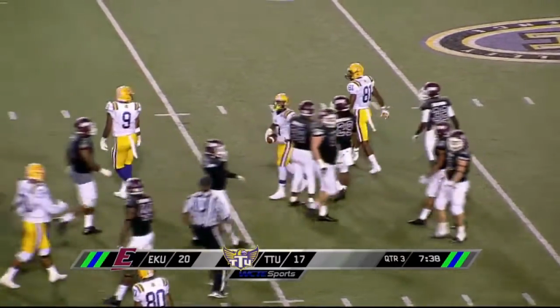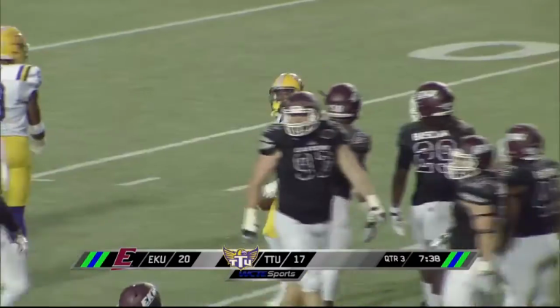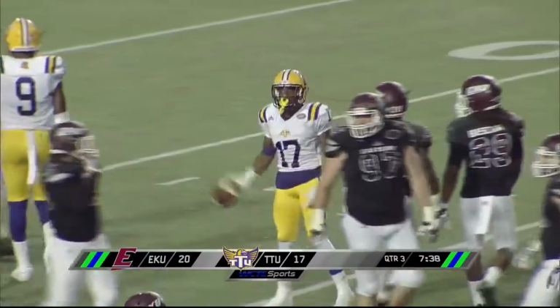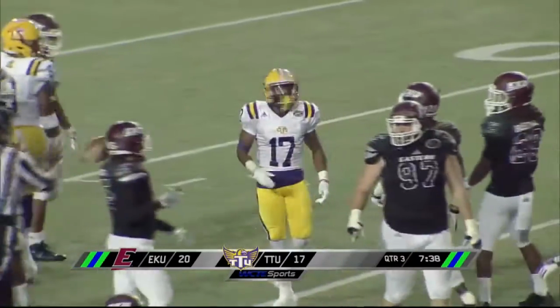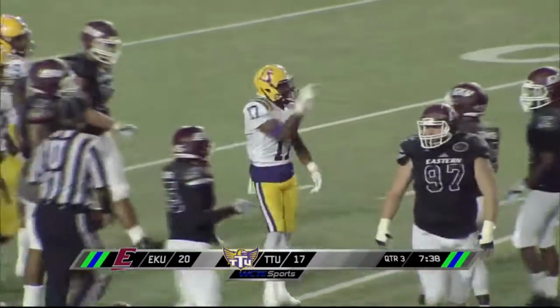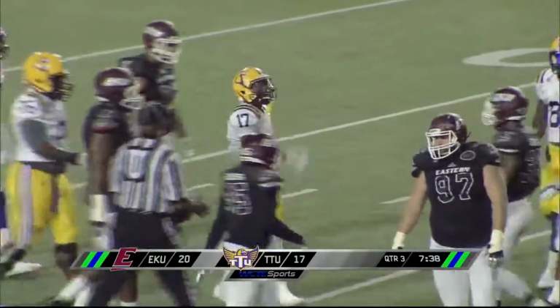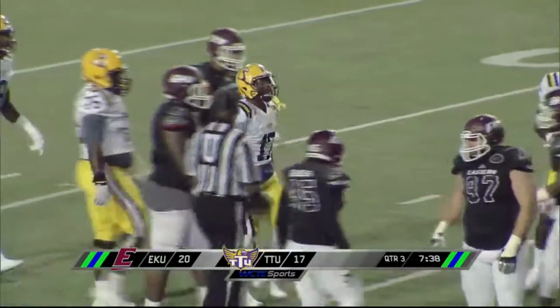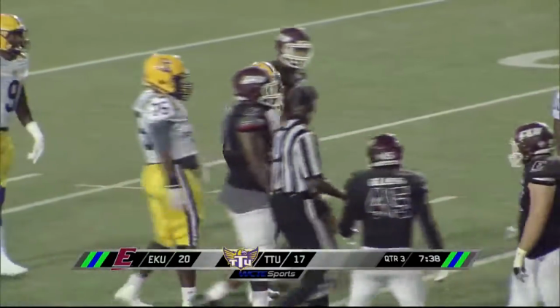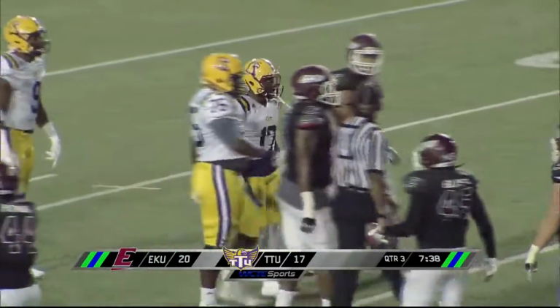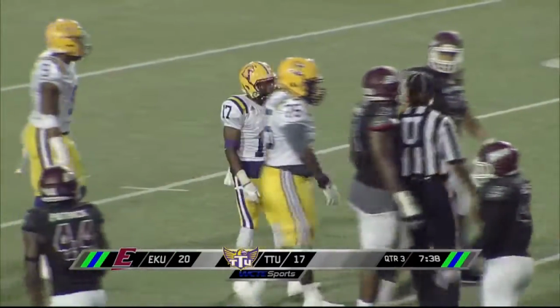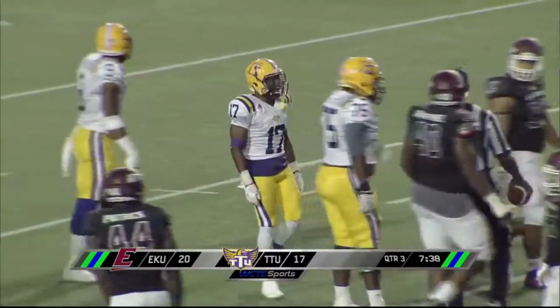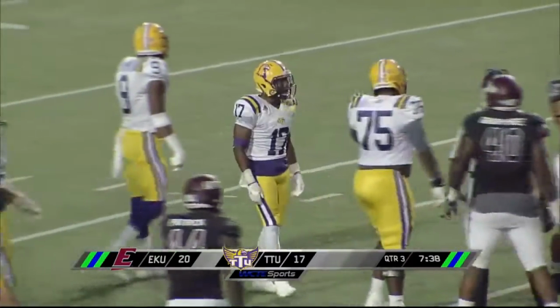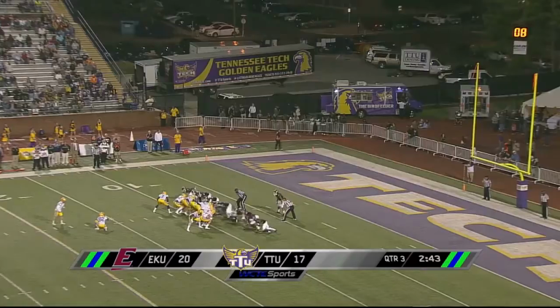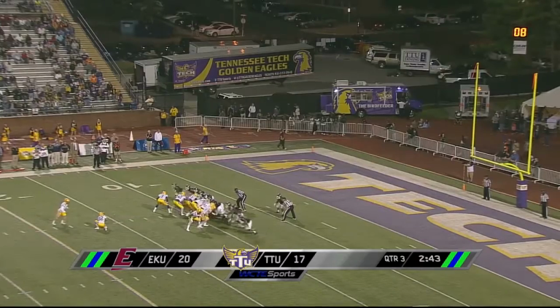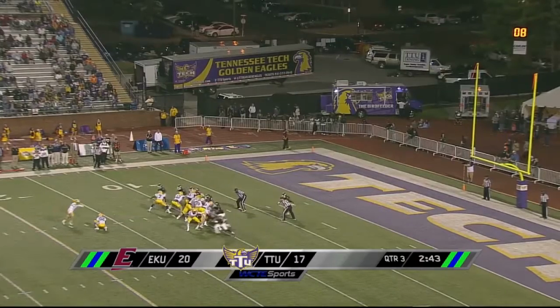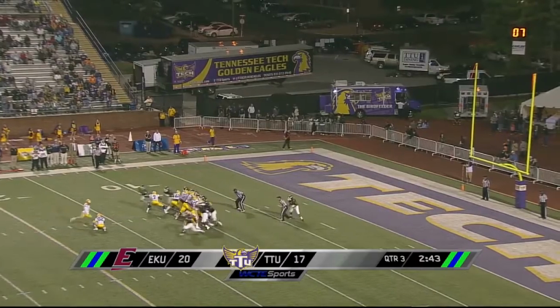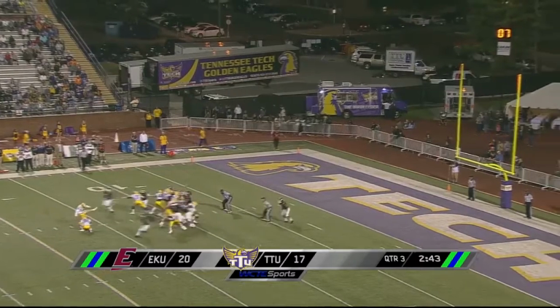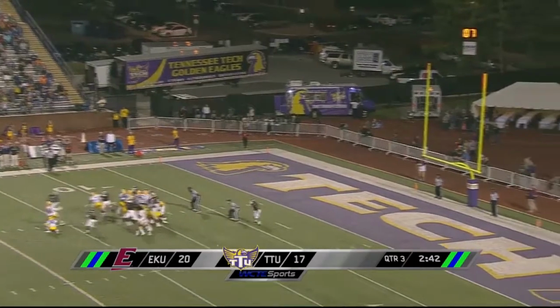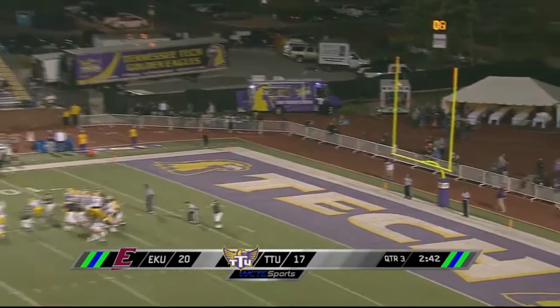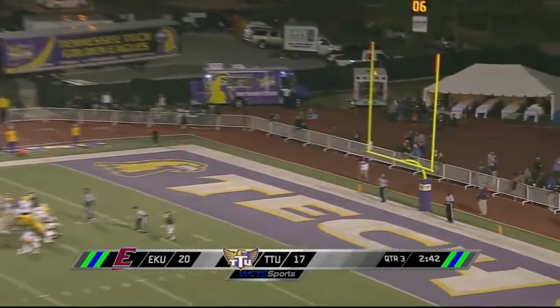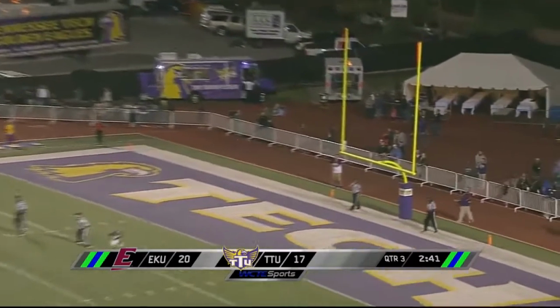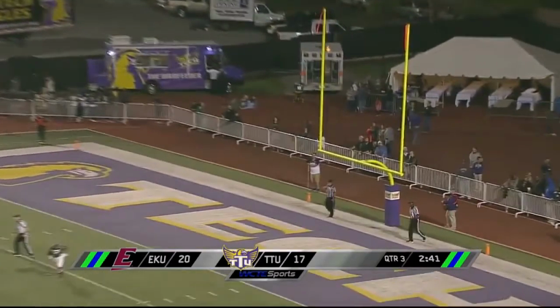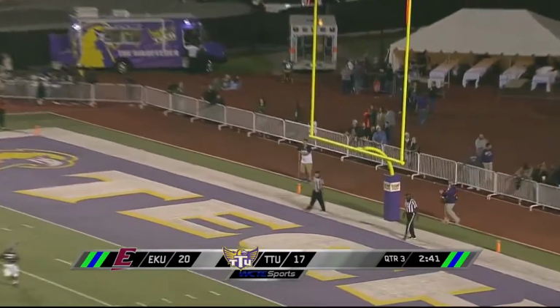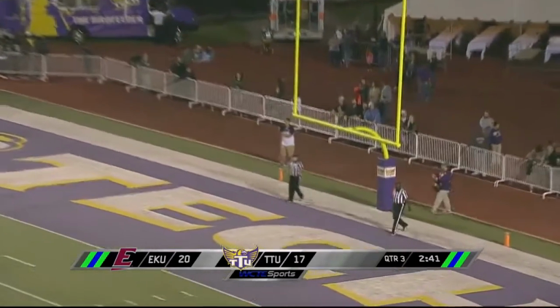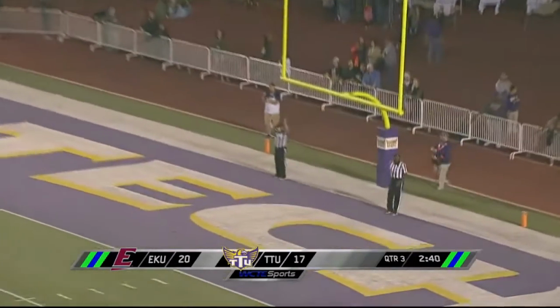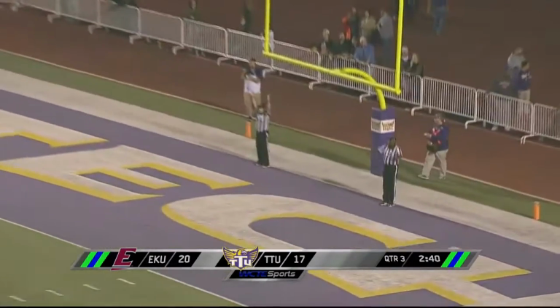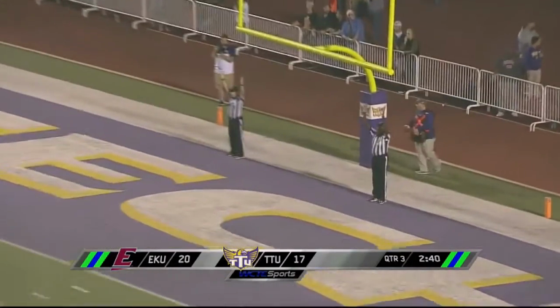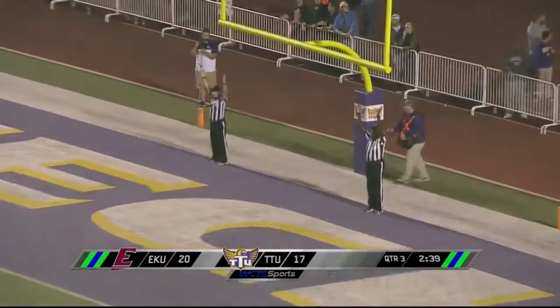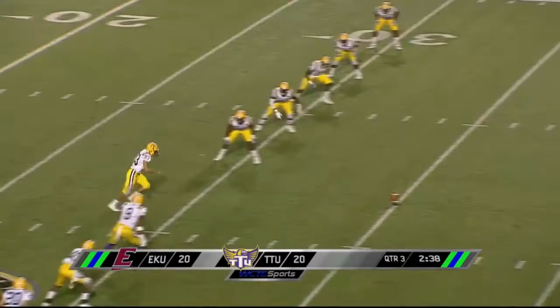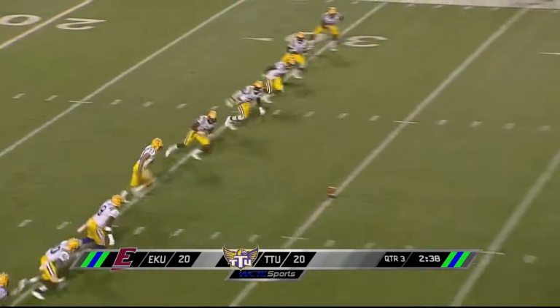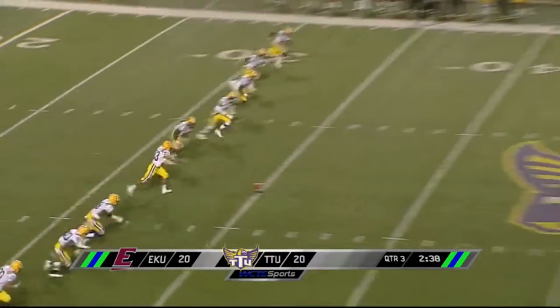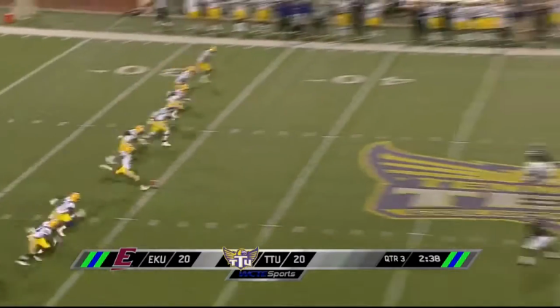I'm telling you what, that is a big-time football catch right there. Three points back on the board — field goal attempt looks good and it is. What he was able to do against Clemson.